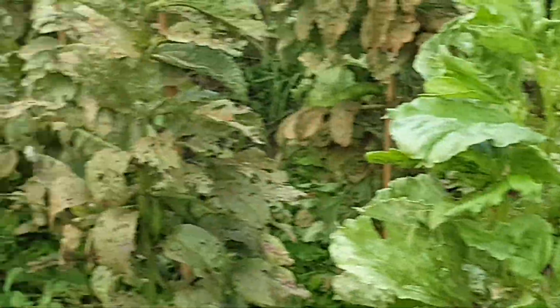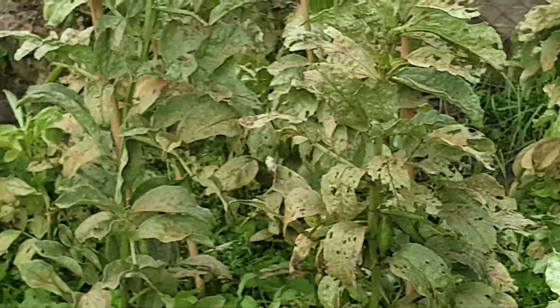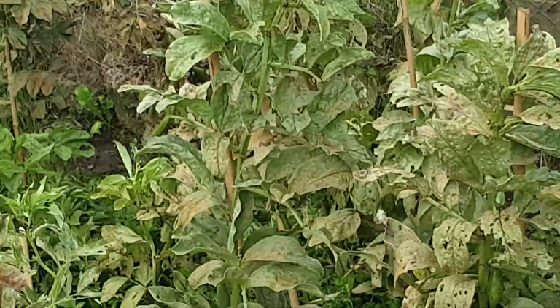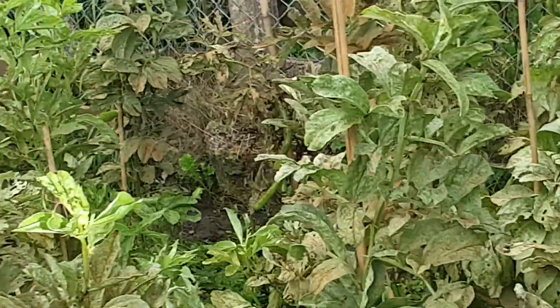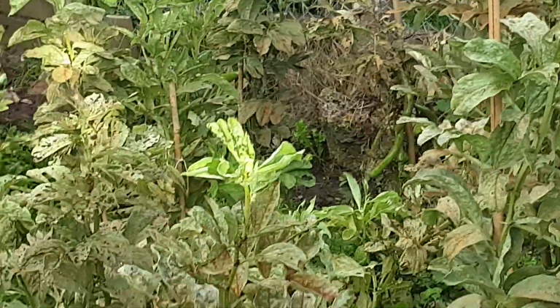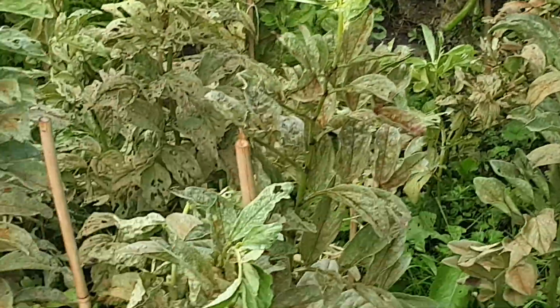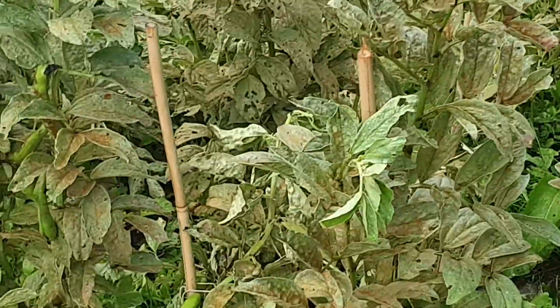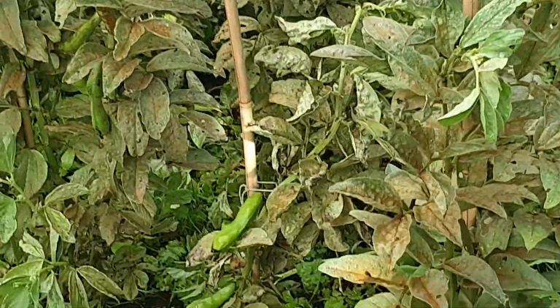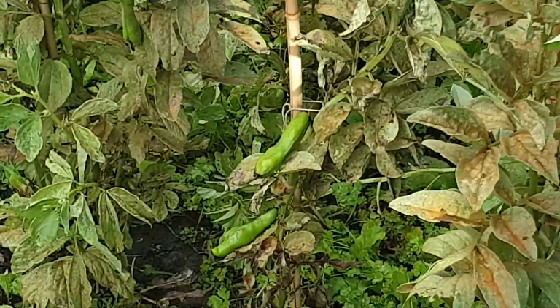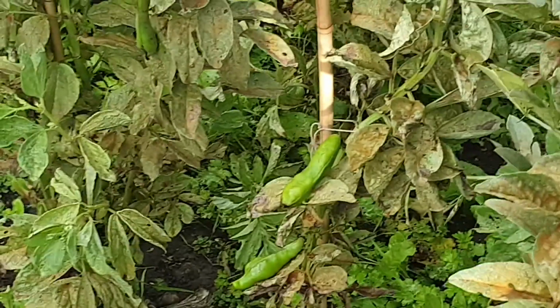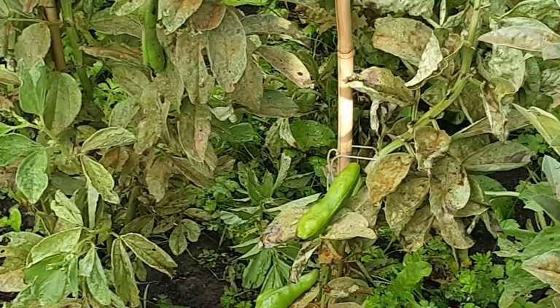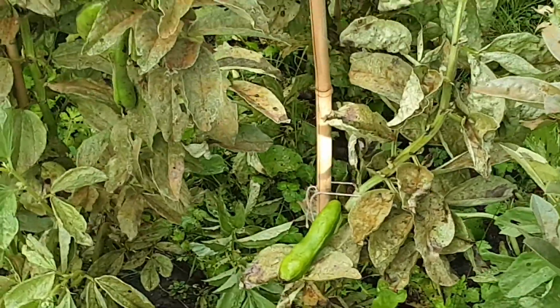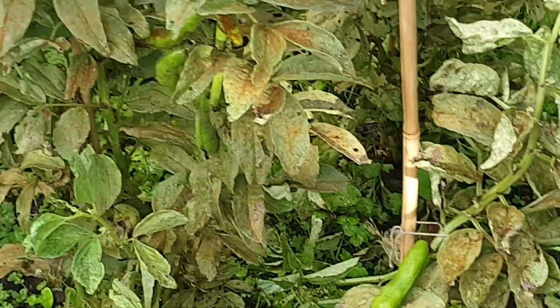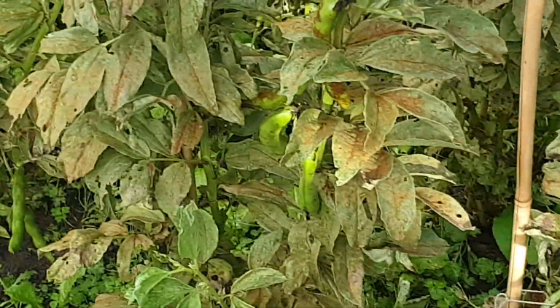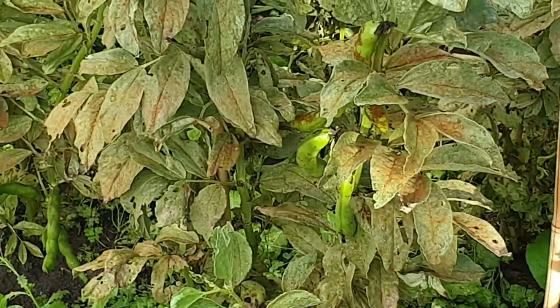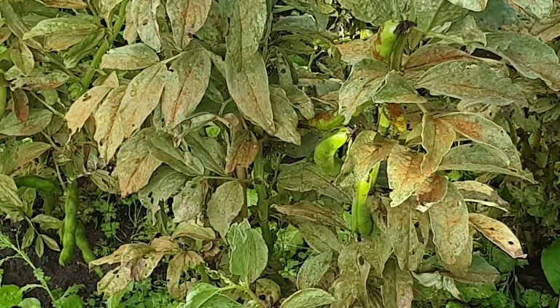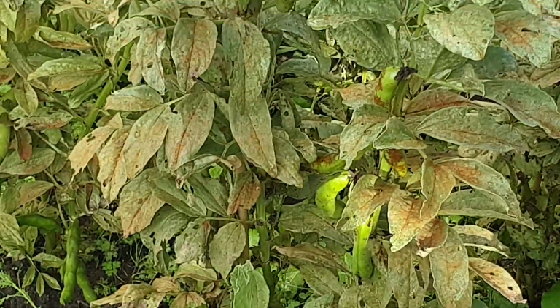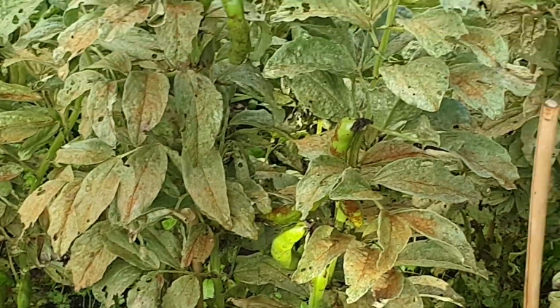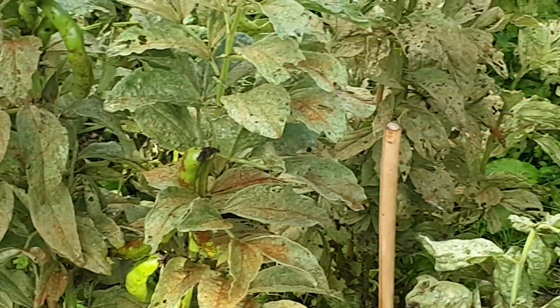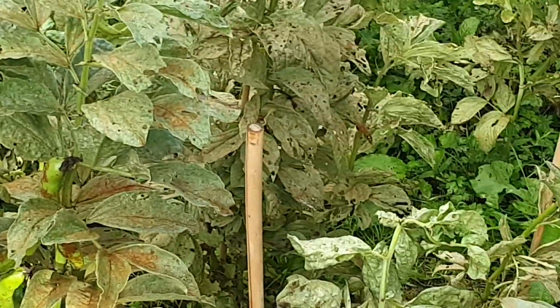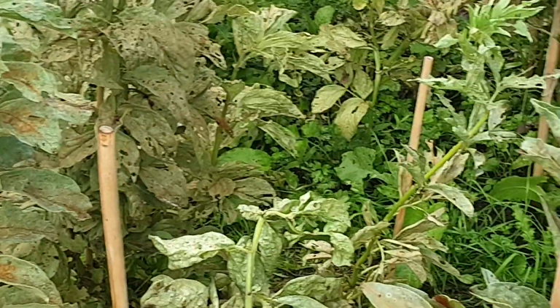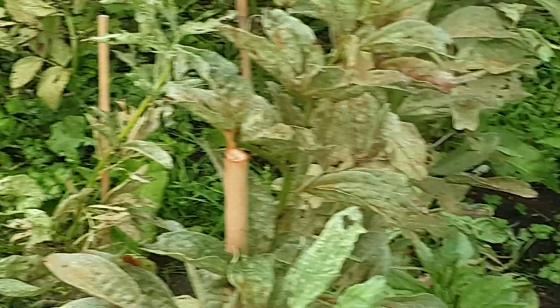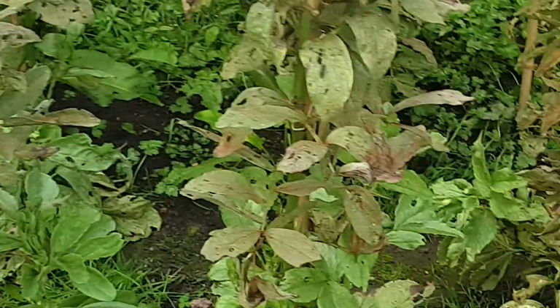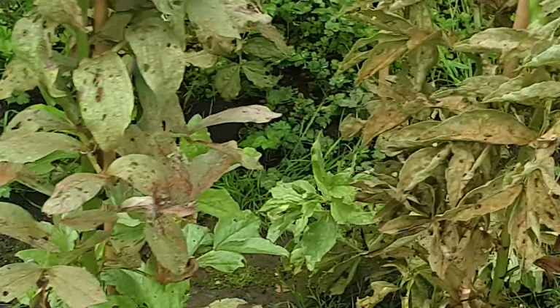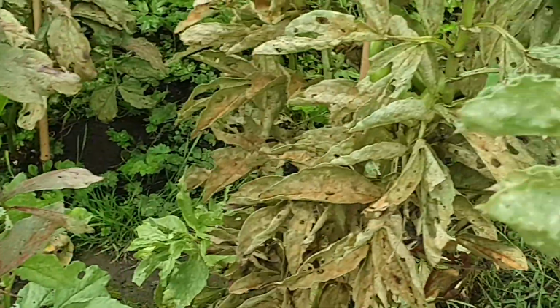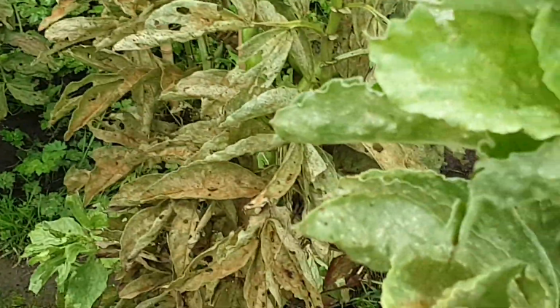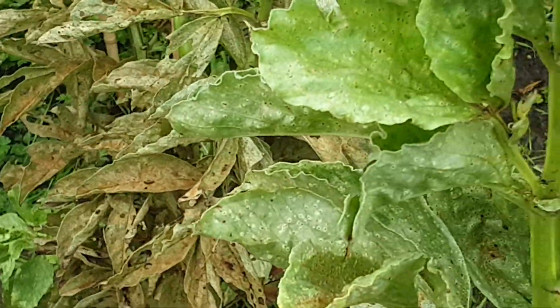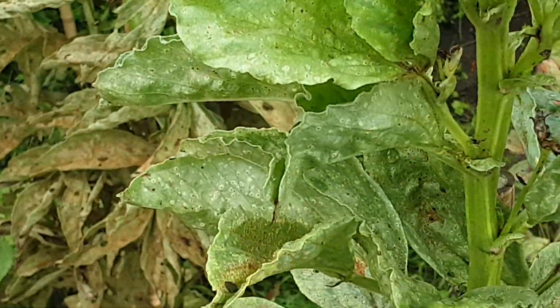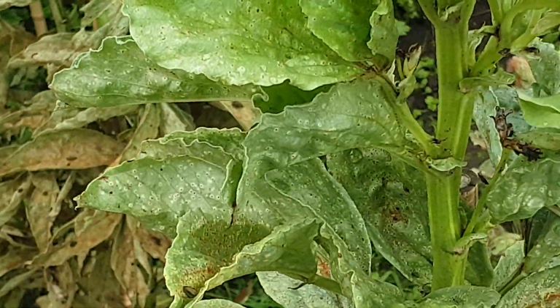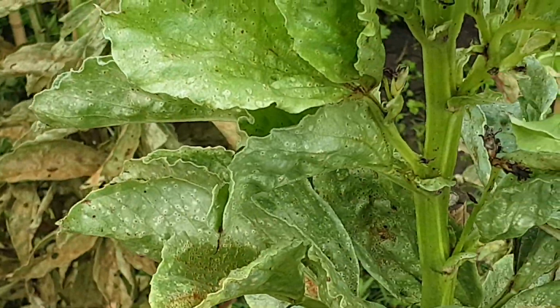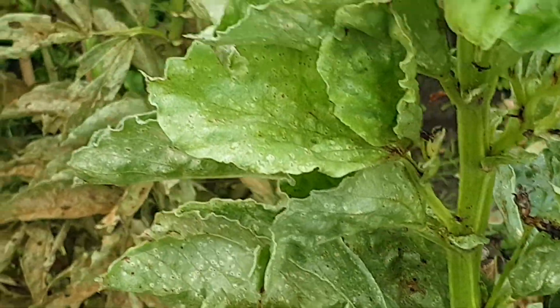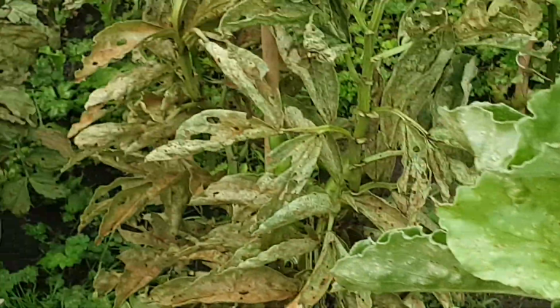Crops are looking pretty bleak. Time to do a final harvest on the beans, and that will be it for the season because they've all got this brown rust on them. There are tiny little green insects on the leaves as well.